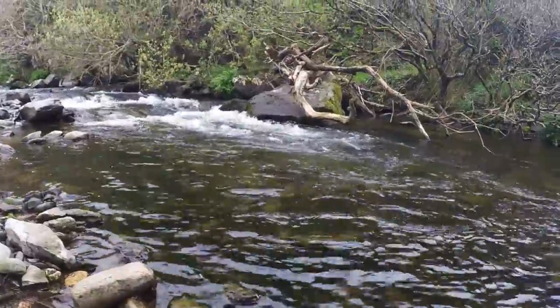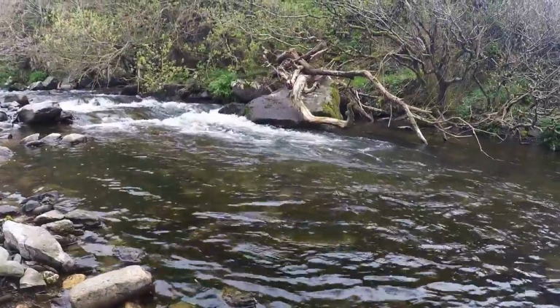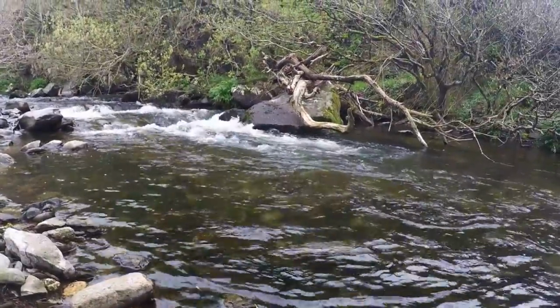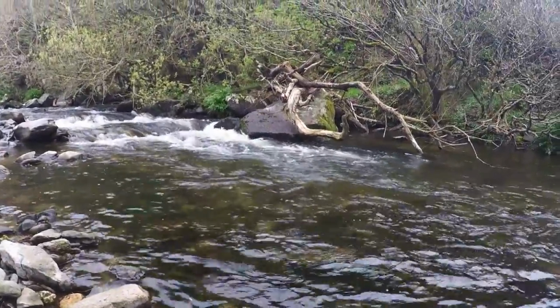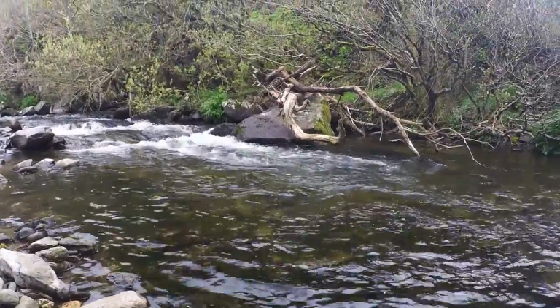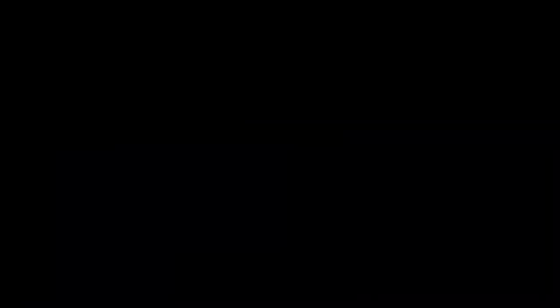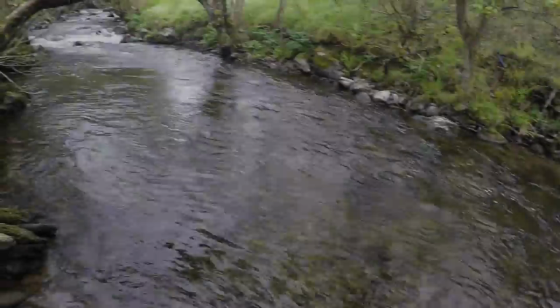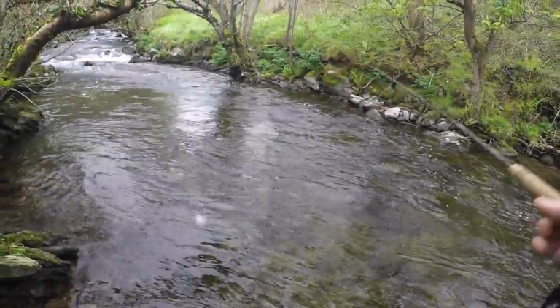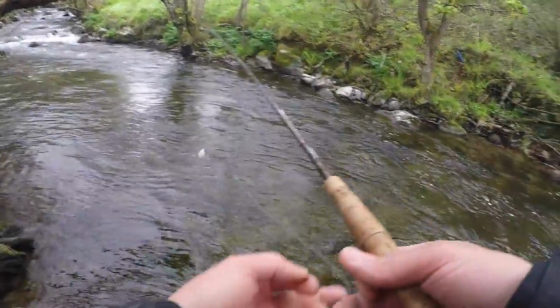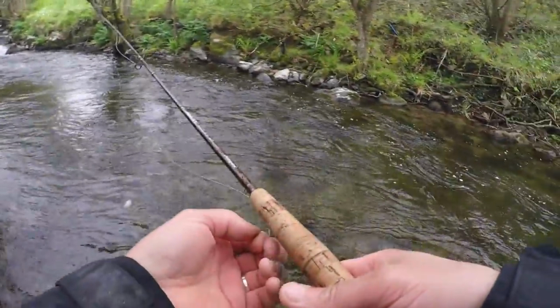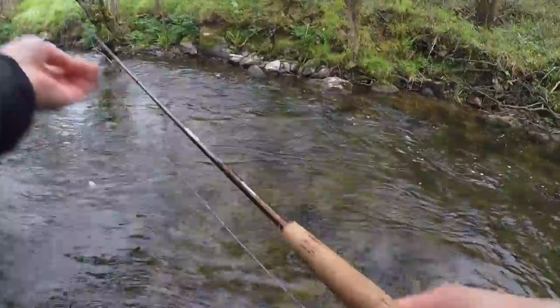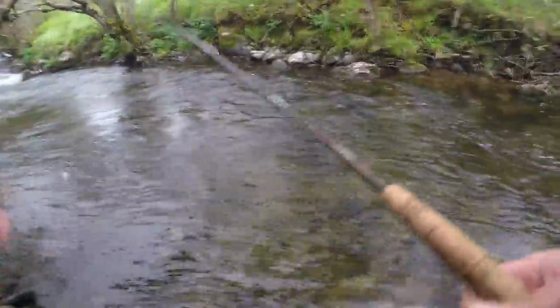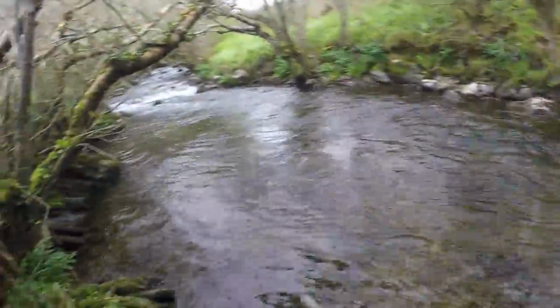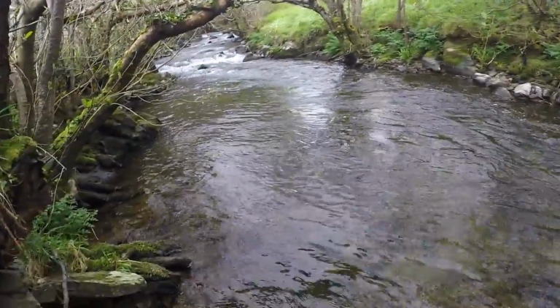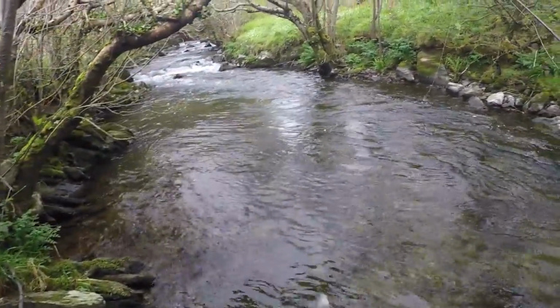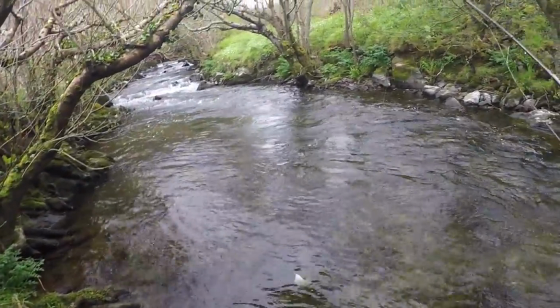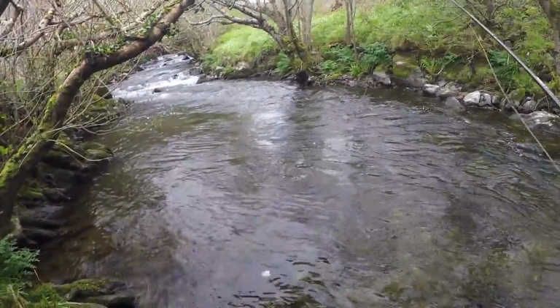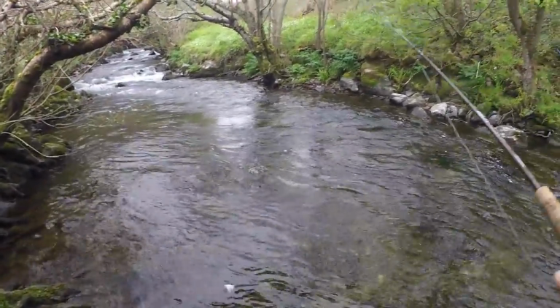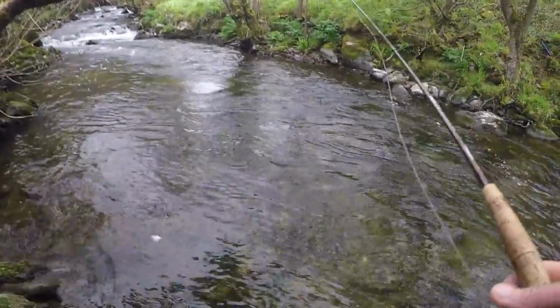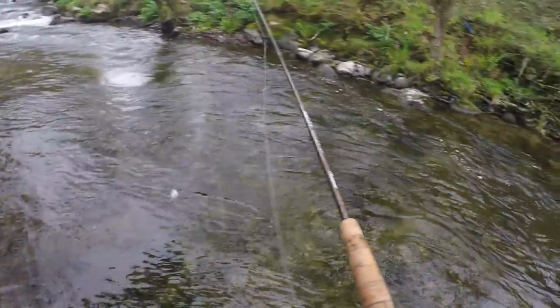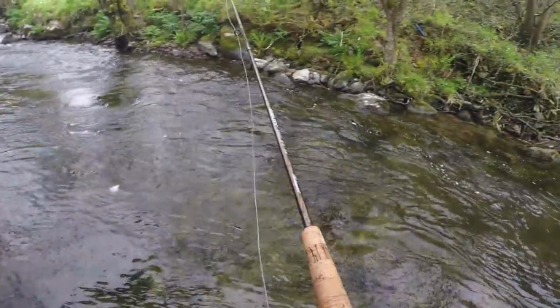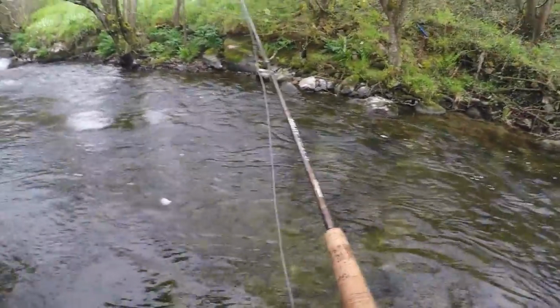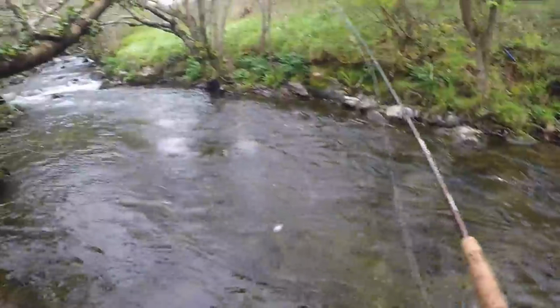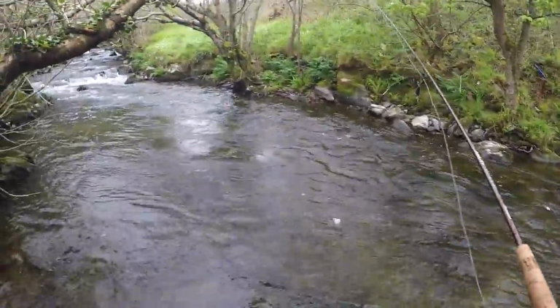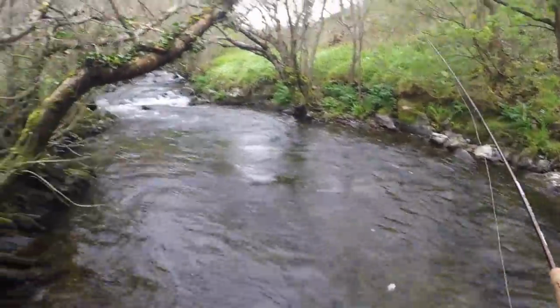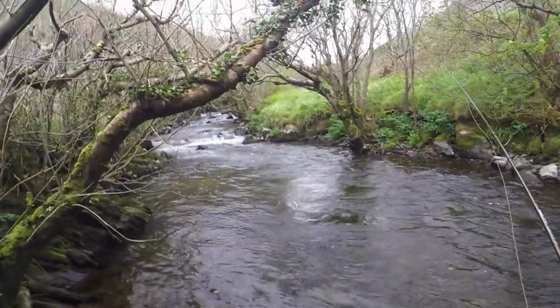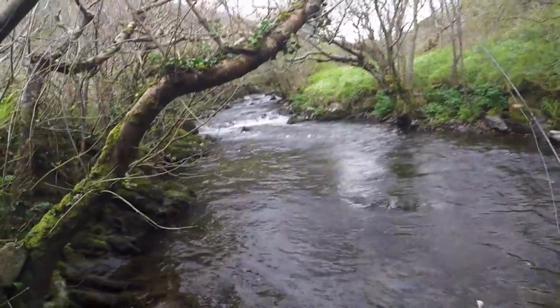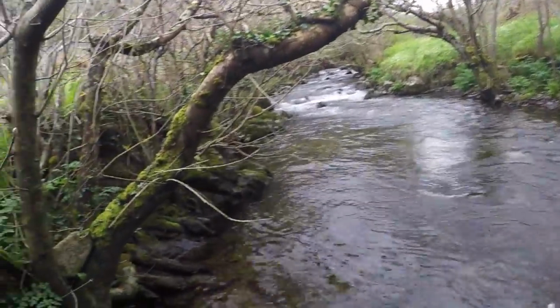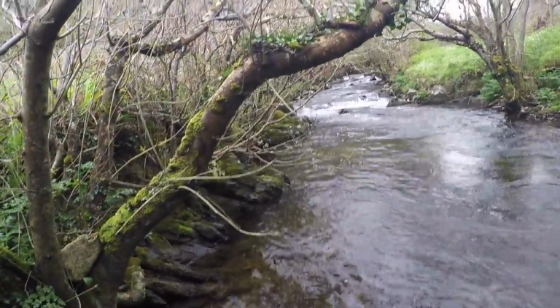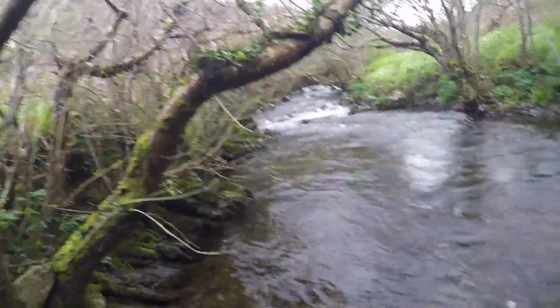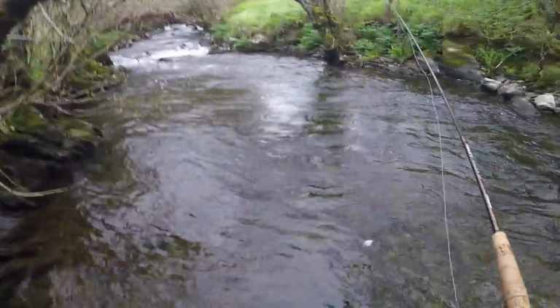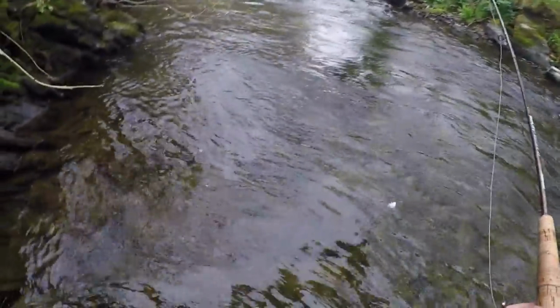It's worth a try, but I've got to move on and see what else I can find. Let's try this little pool — there we go. It's overhanging trees, but if I get down low I should be able to cast under the trees. It's very nice.